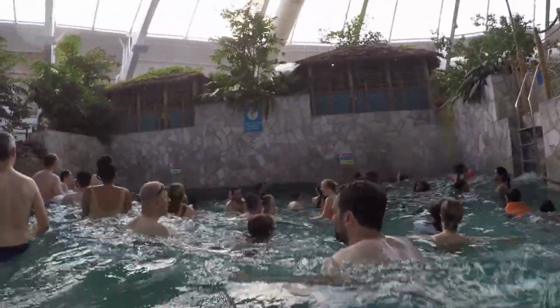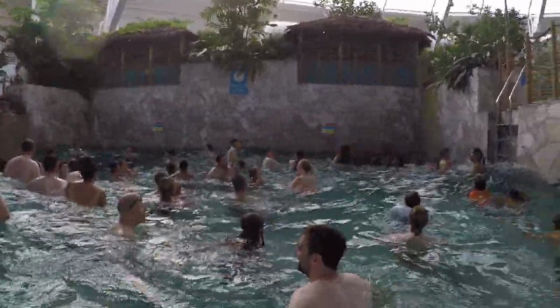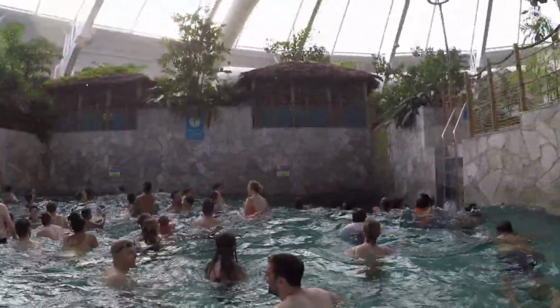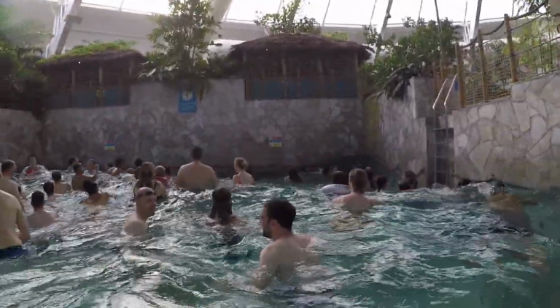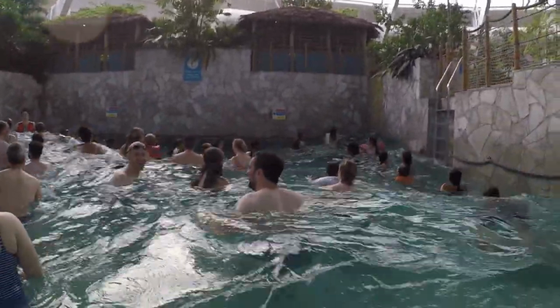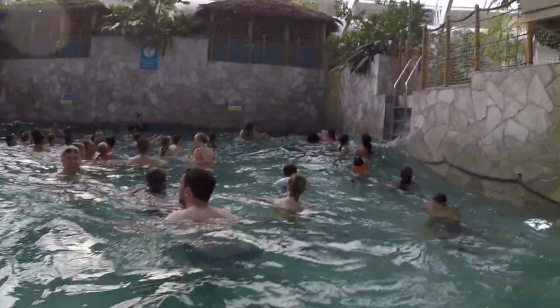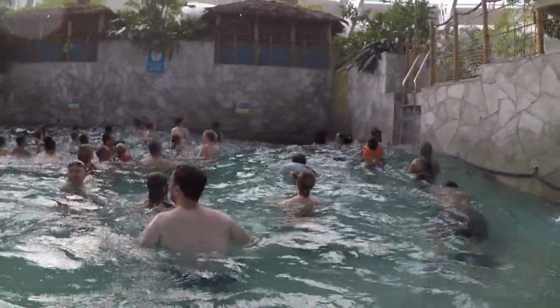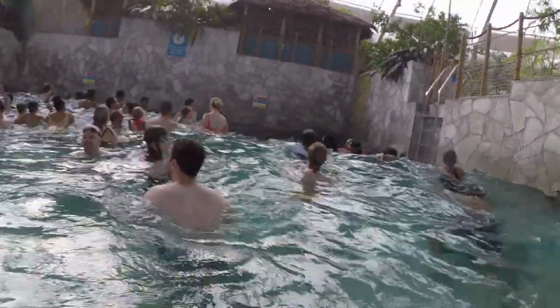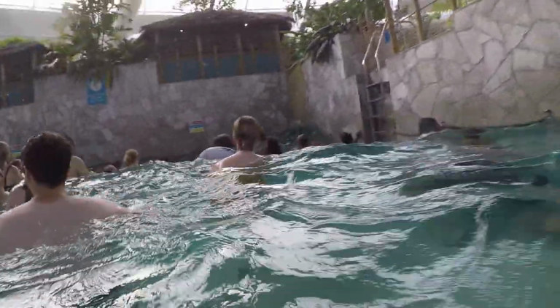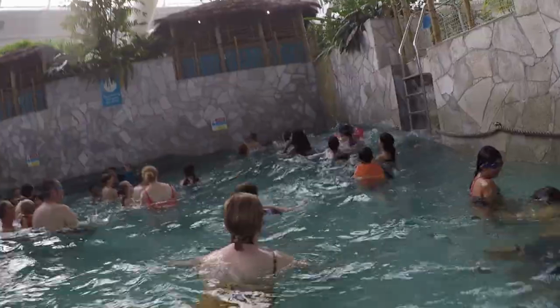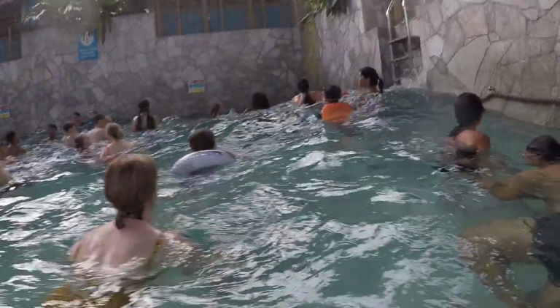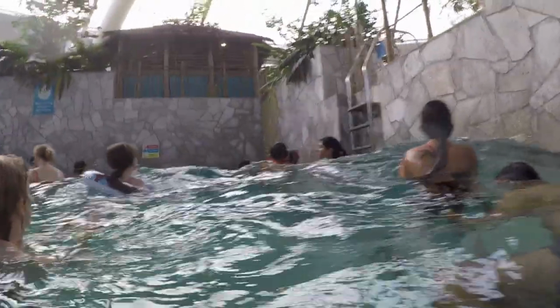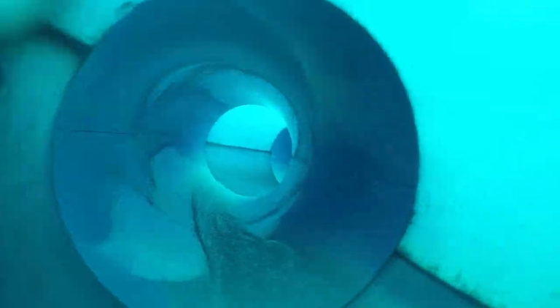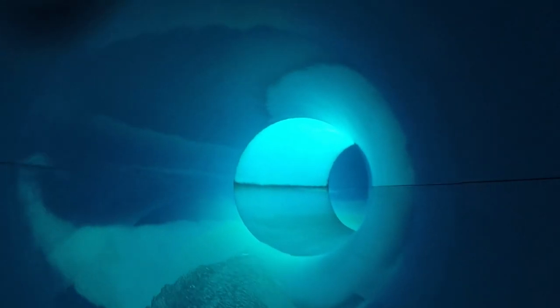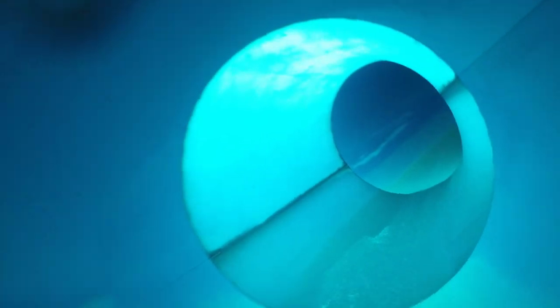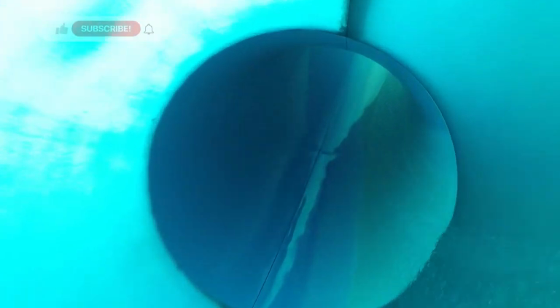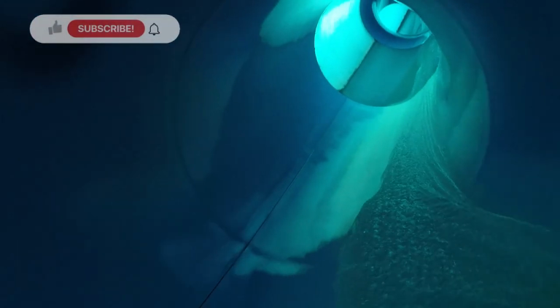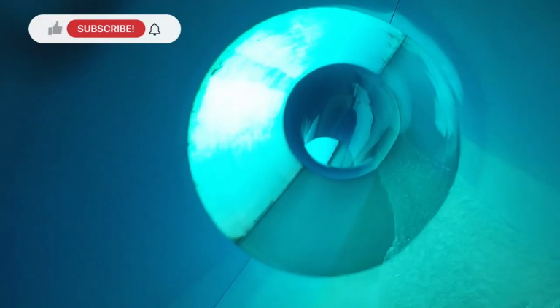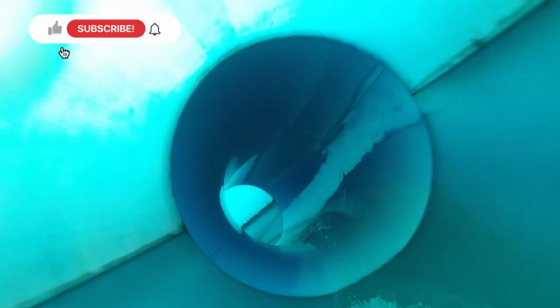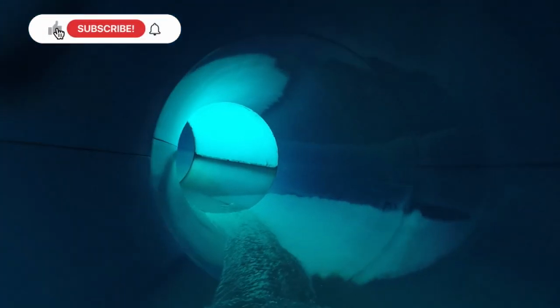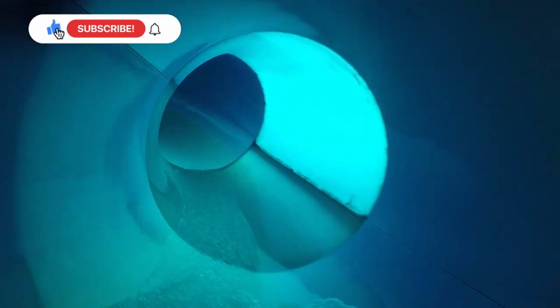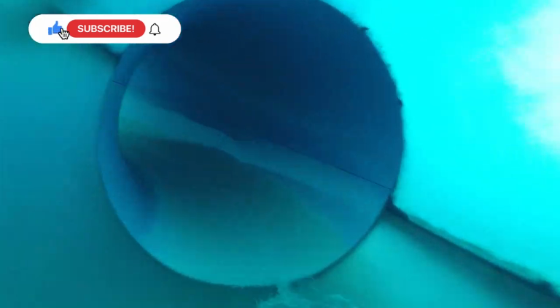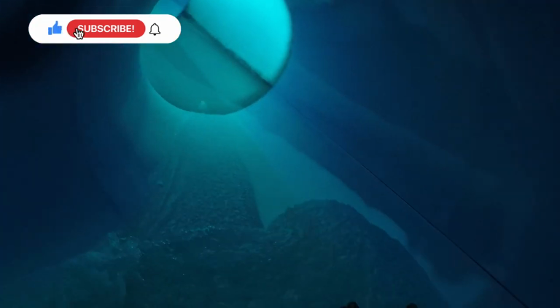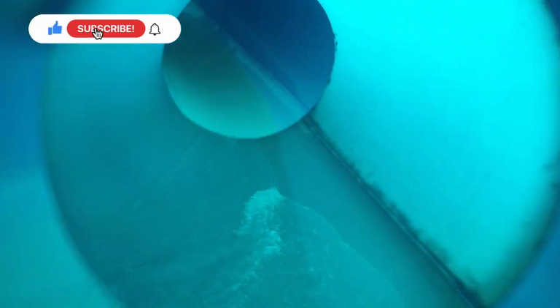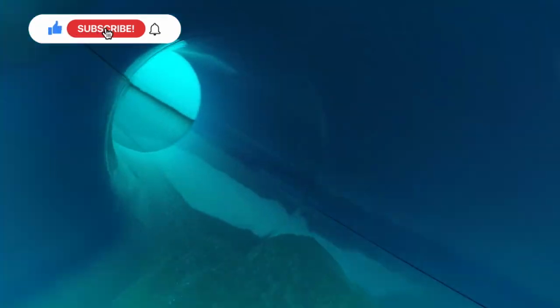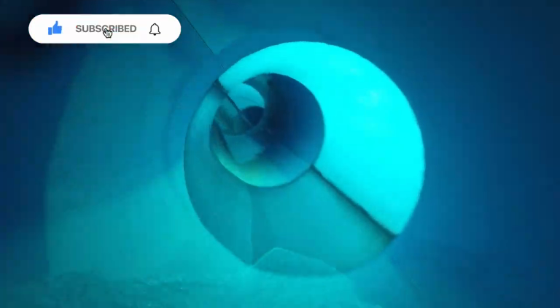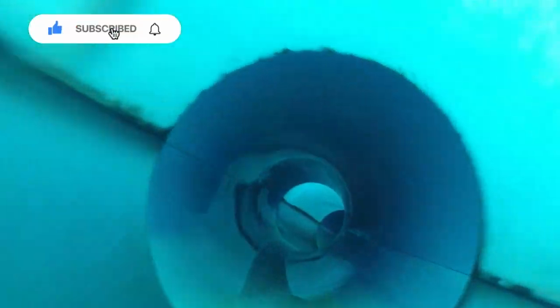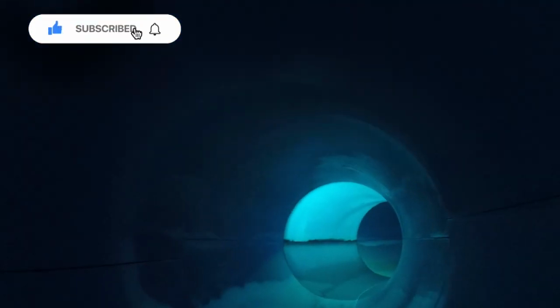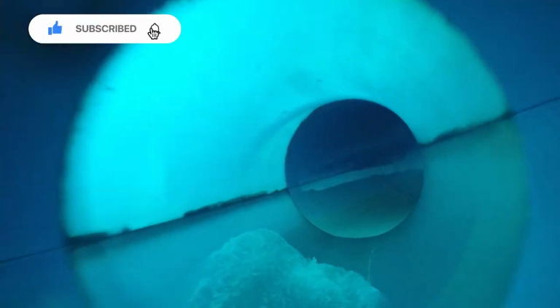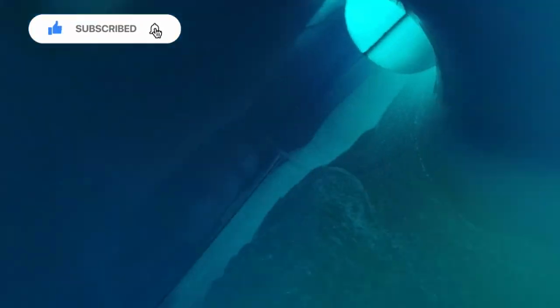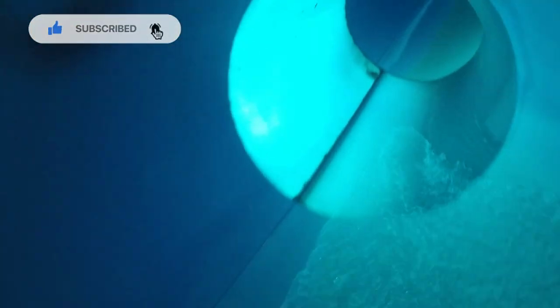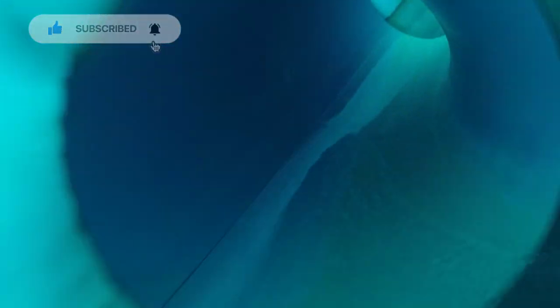Links will be in the description to check out the channels who kindly let me use their footage. If you did enjoy the video, consider subscribing, as I make theme park content every week for you to enjoy. And with all that said and done, thank you for watching Theme Park Enthusiast, and I'll see you in the next video. Bye now!